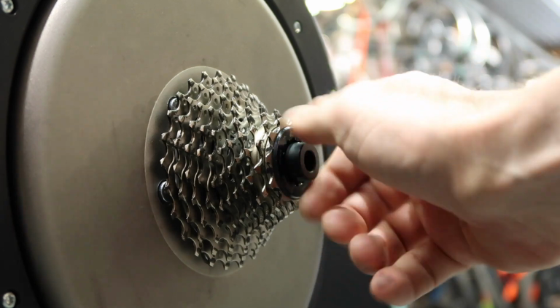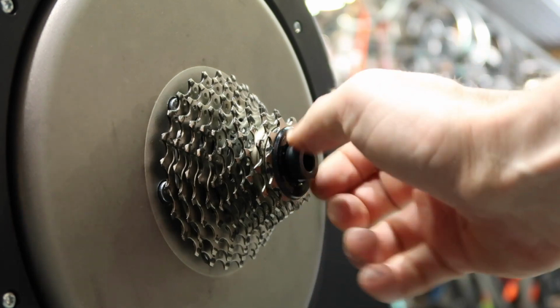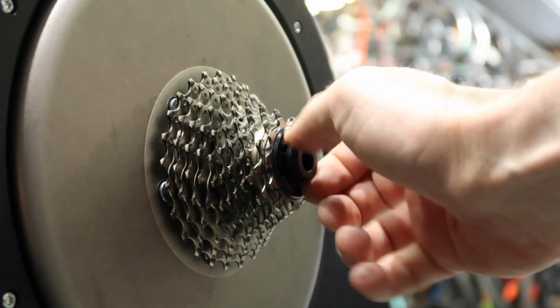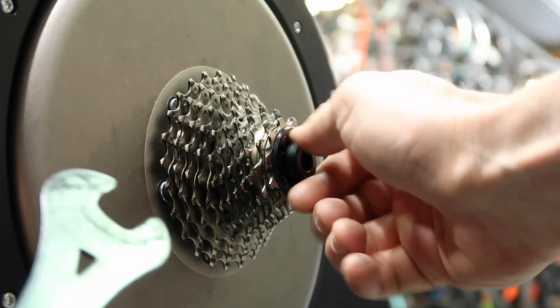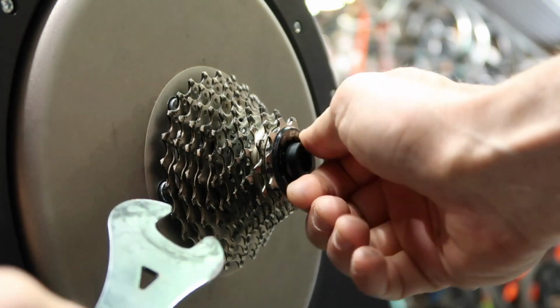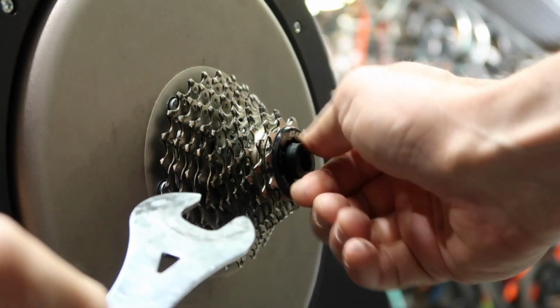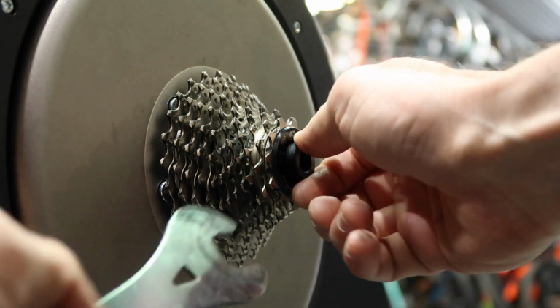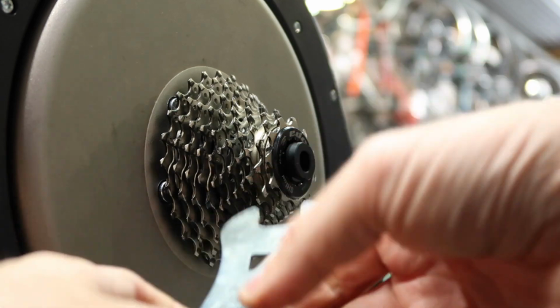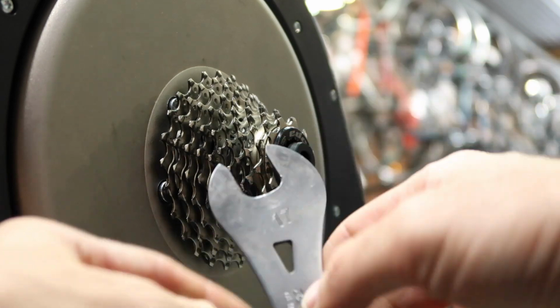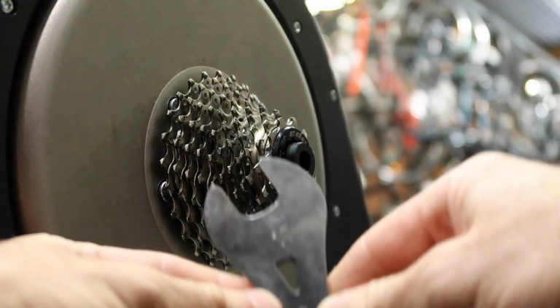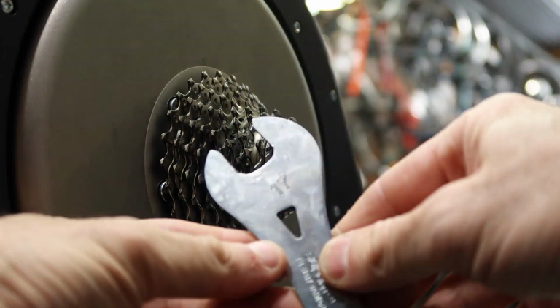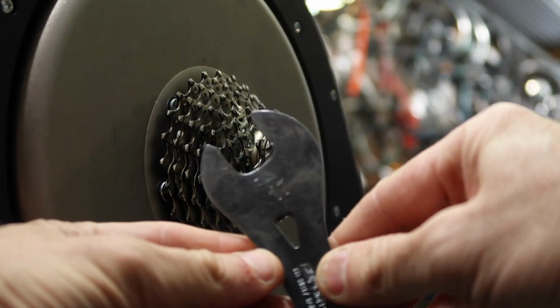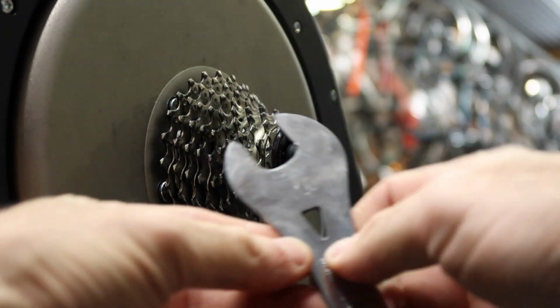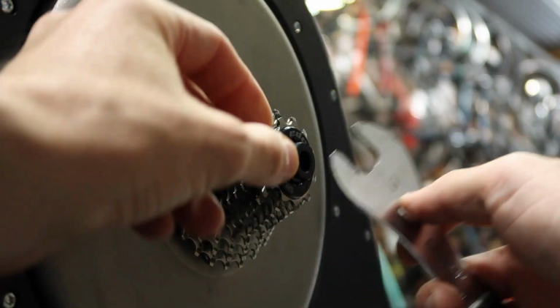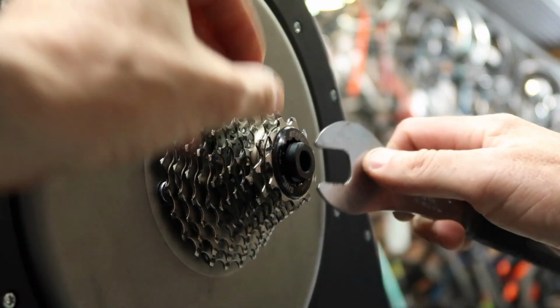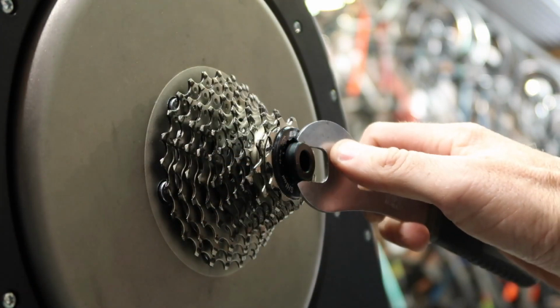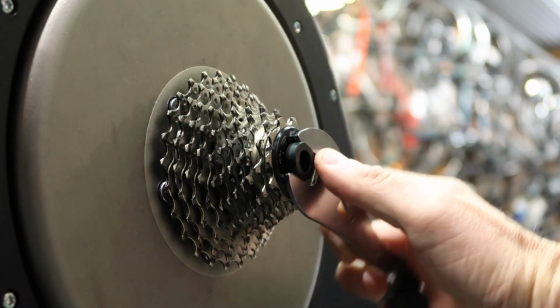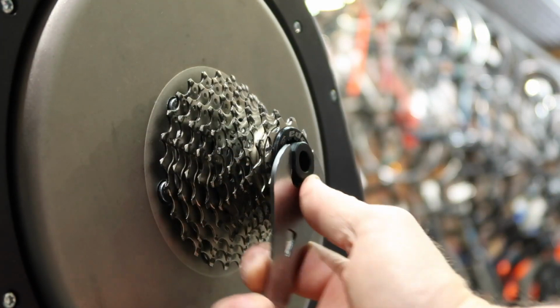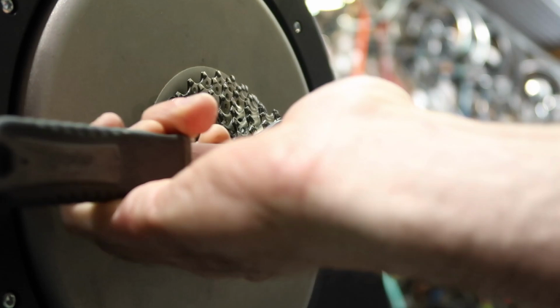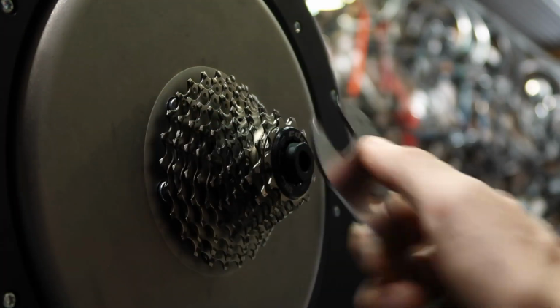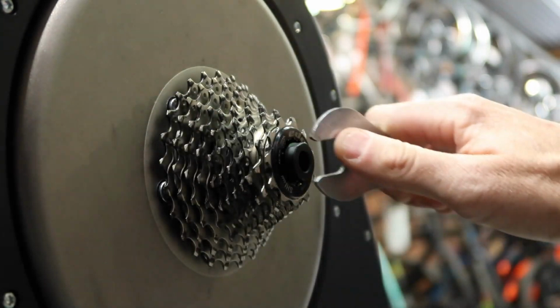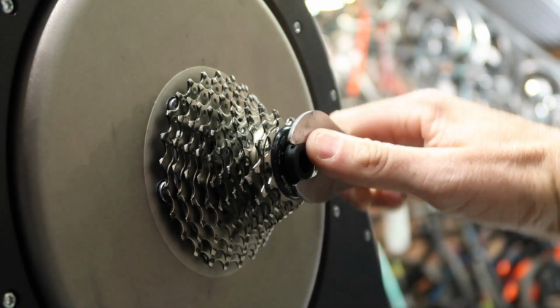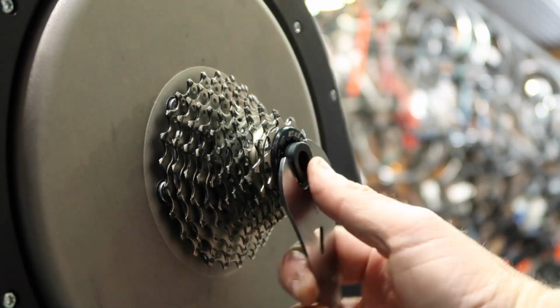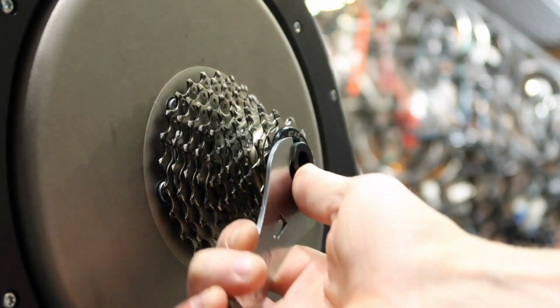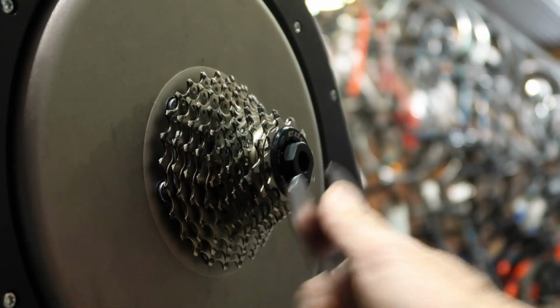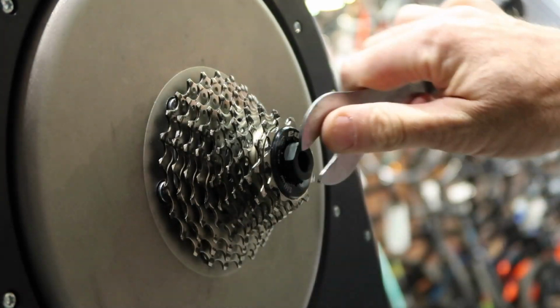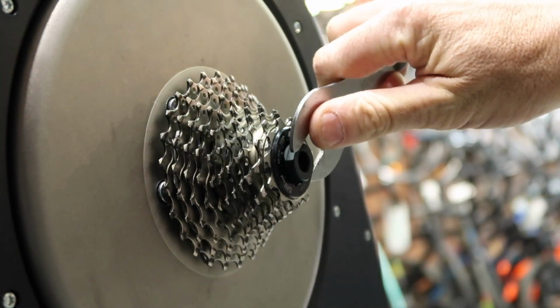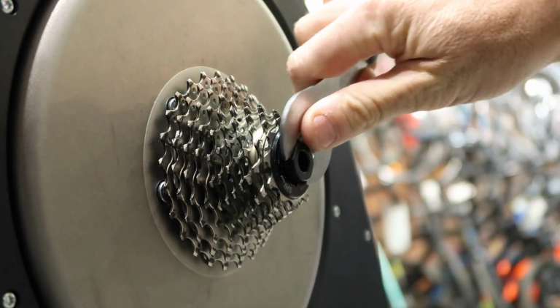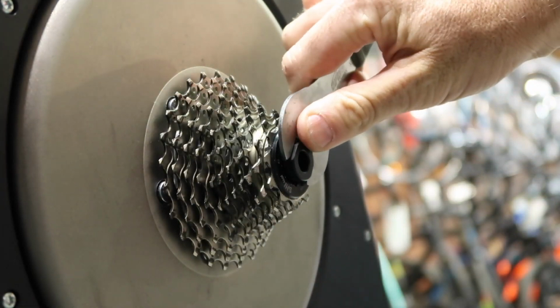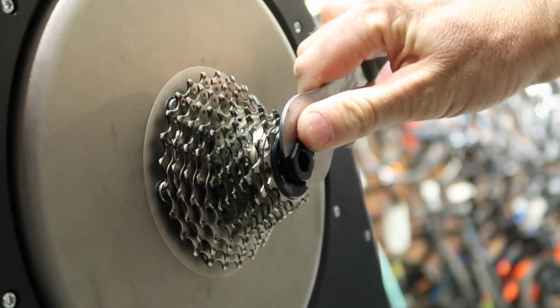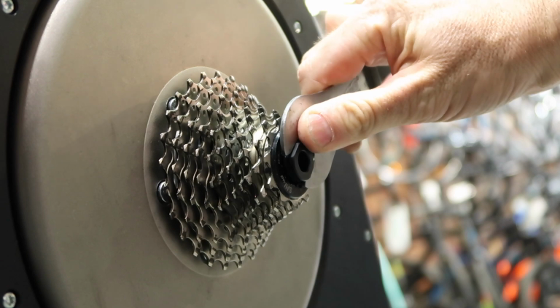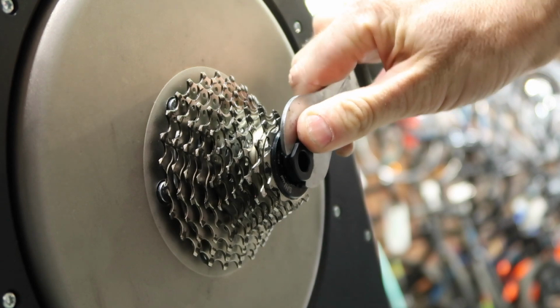Snug that tight with a 17mm wrench. One side done — over to the other side.